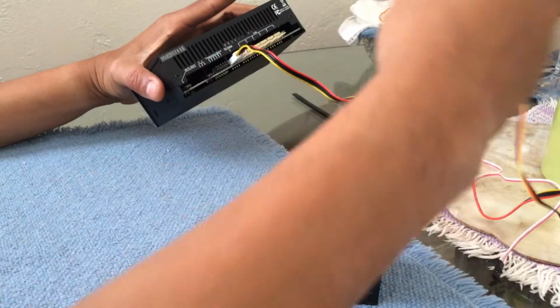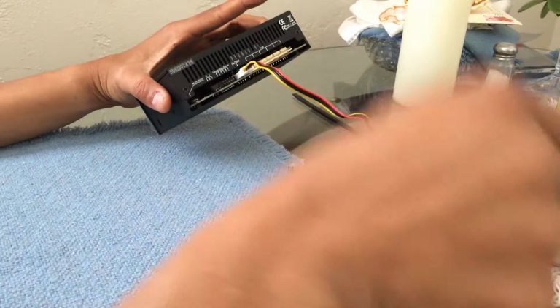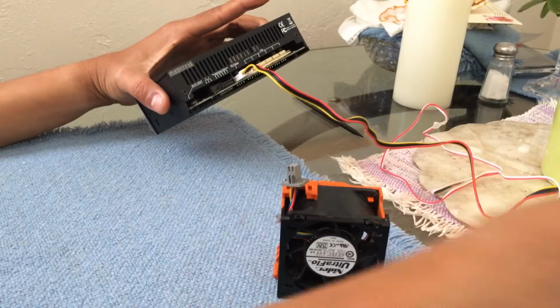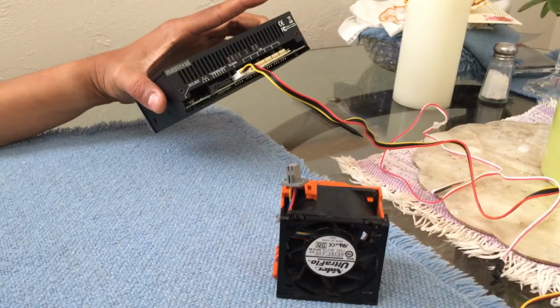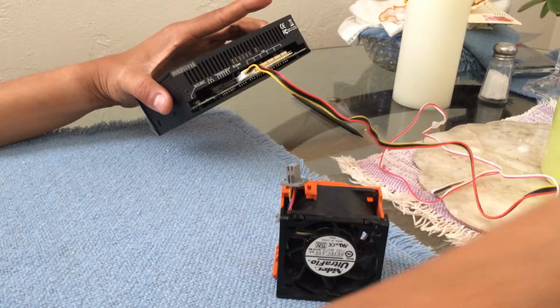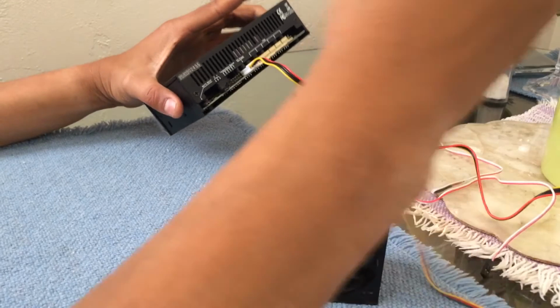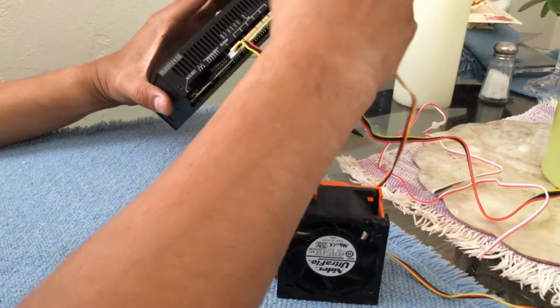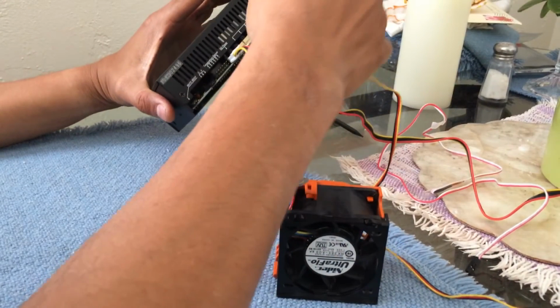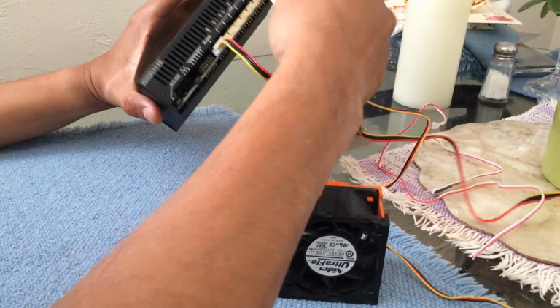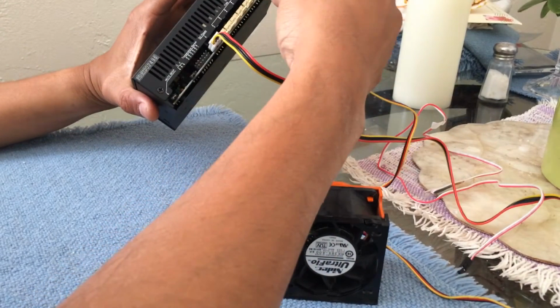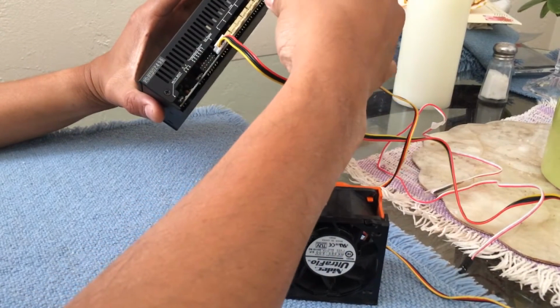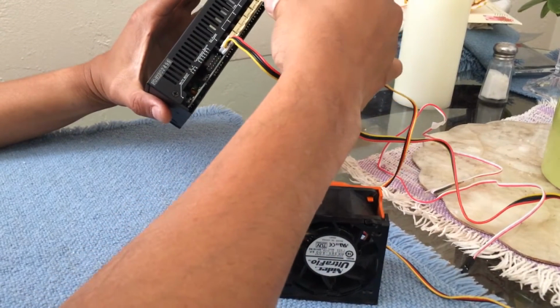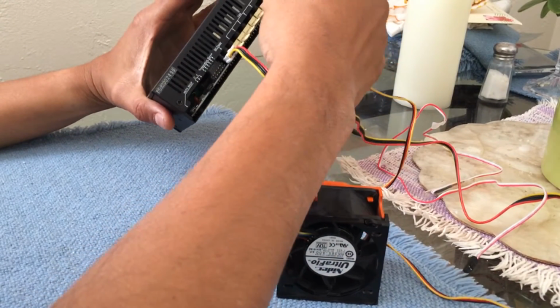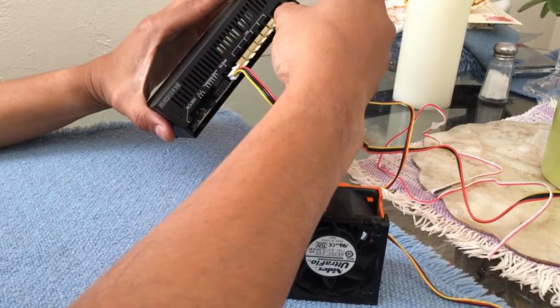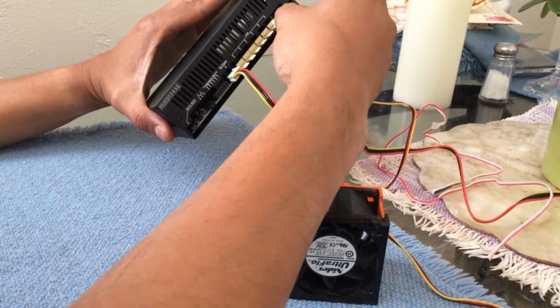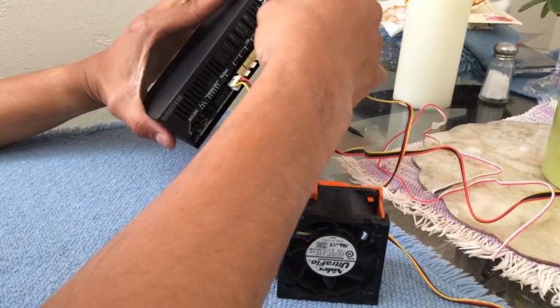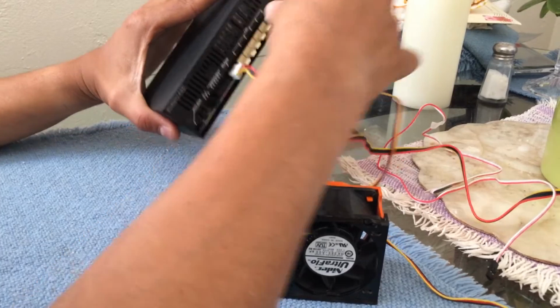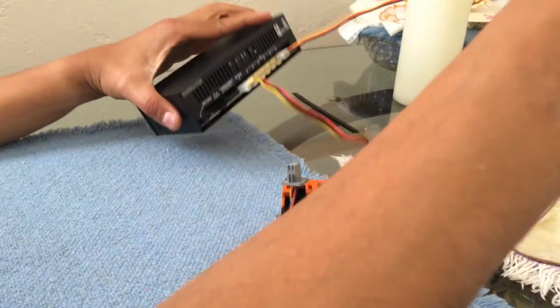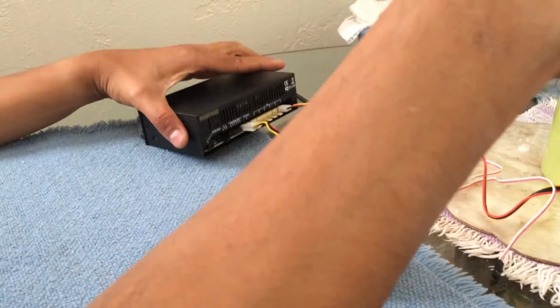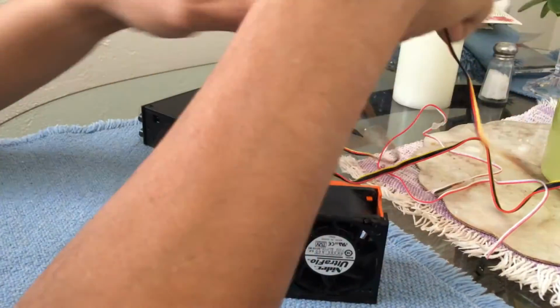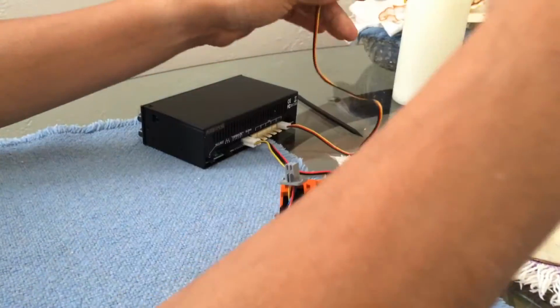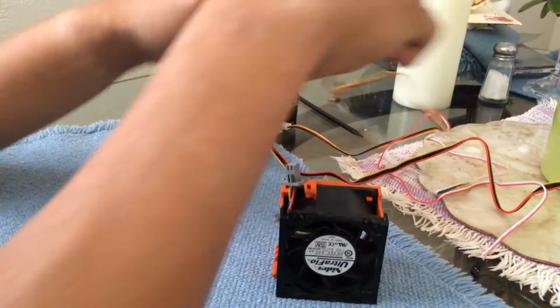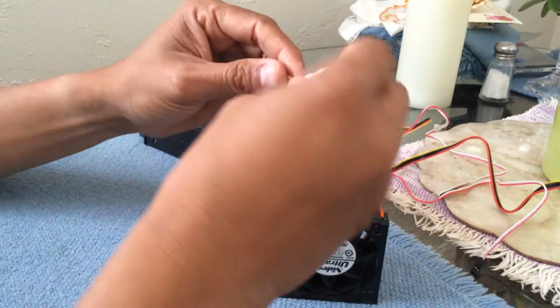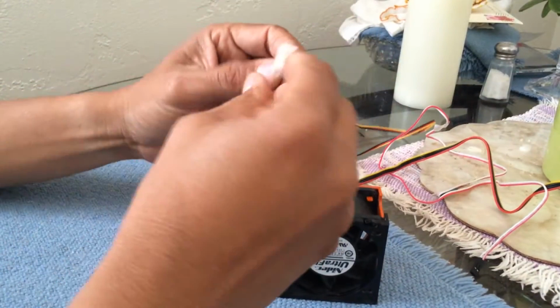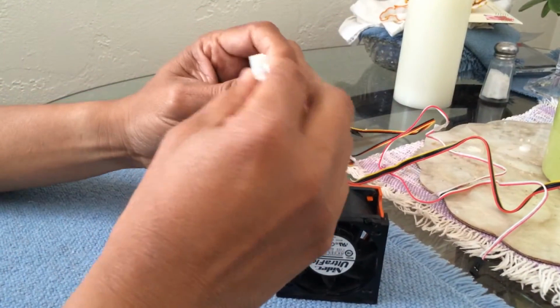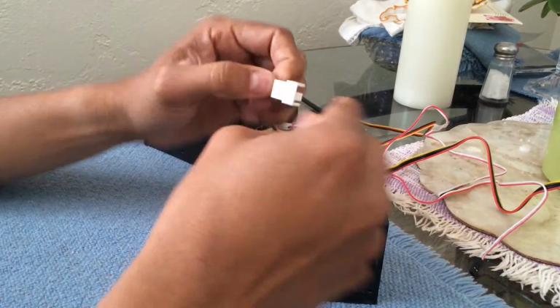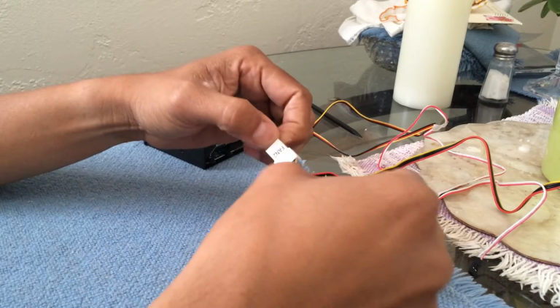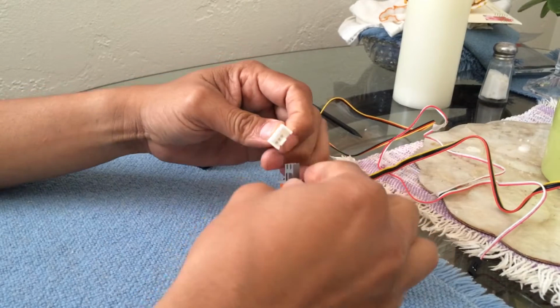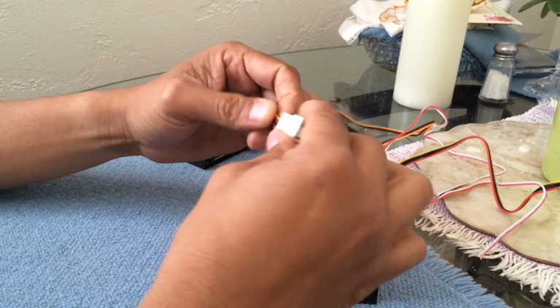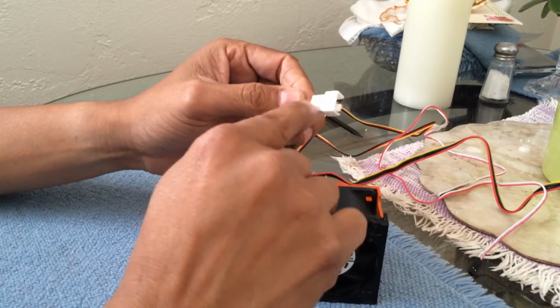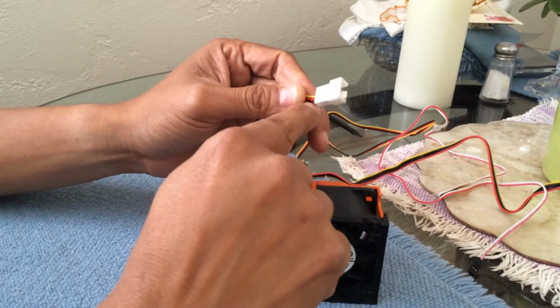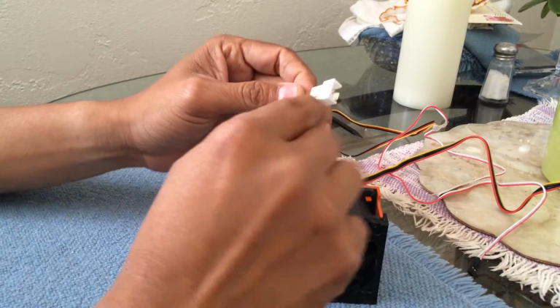This fan controller has a connection for the power and also a connection for the fan right here. So we're going to connect fan number one — it's connected right here. Now the connectors are totally different, so I'm going to take the cables out.